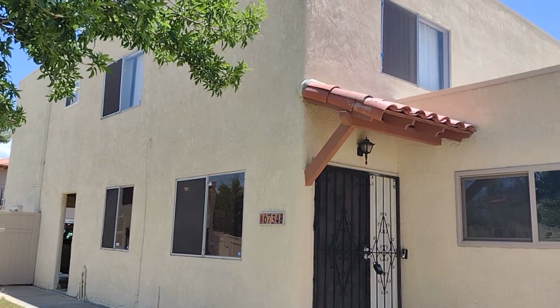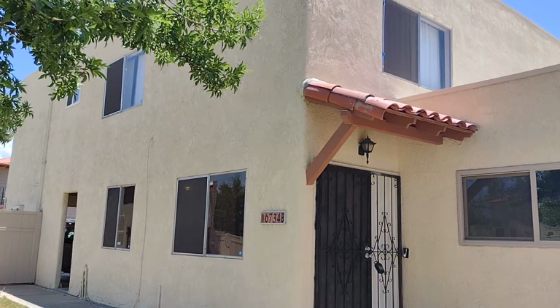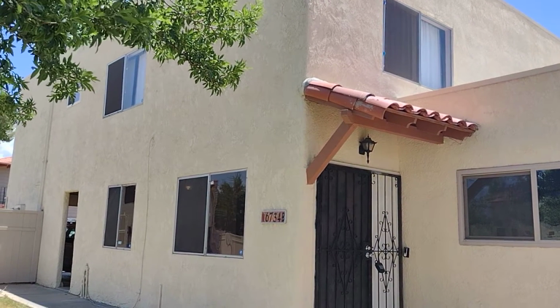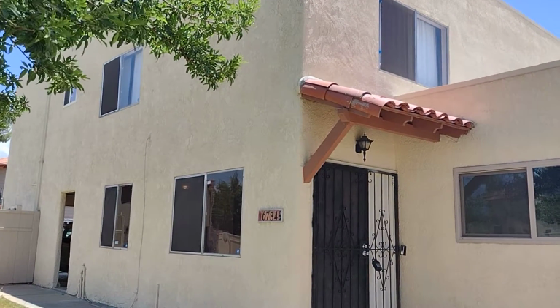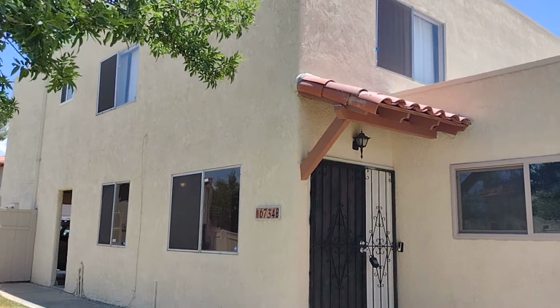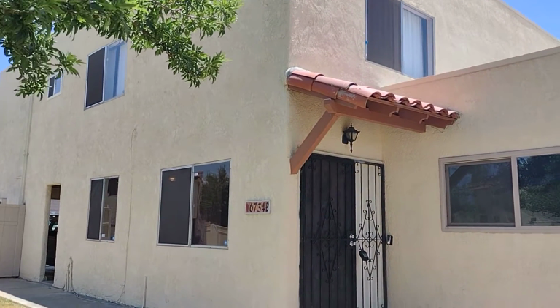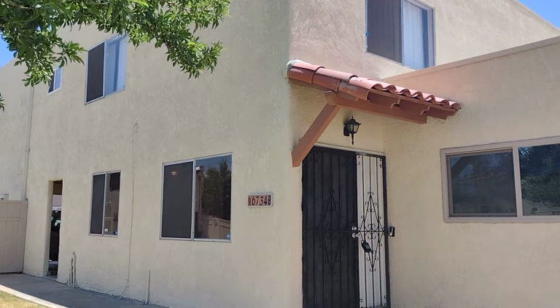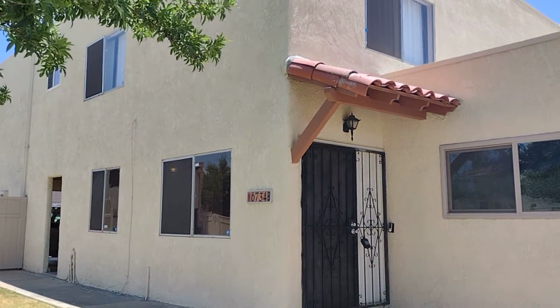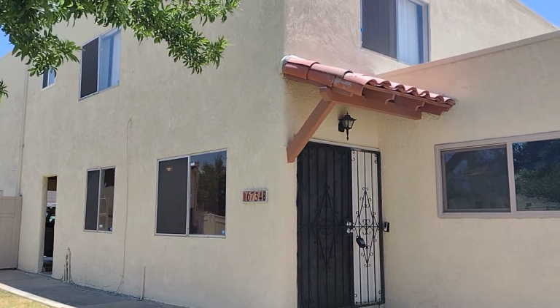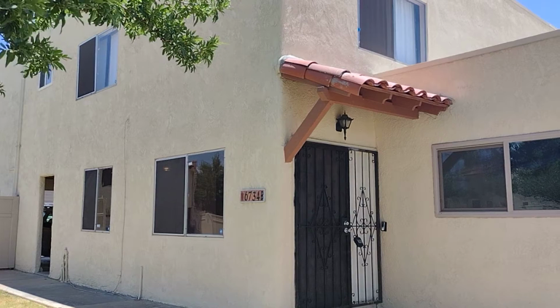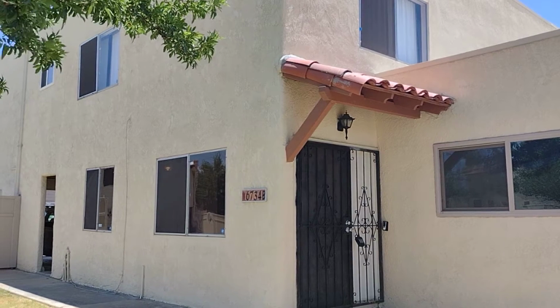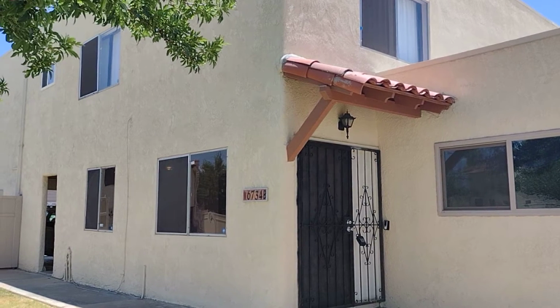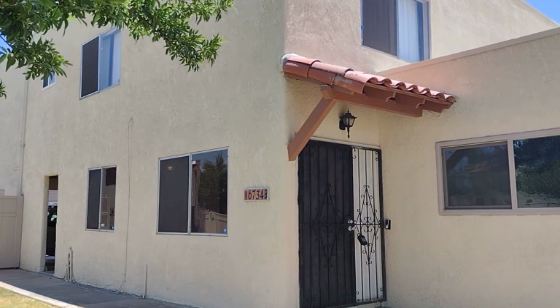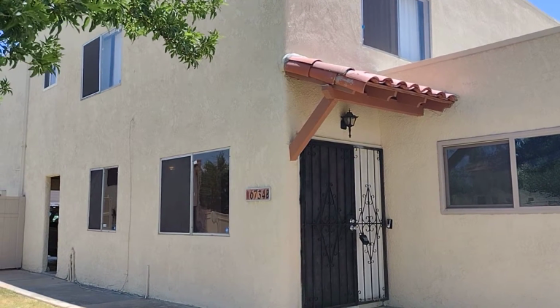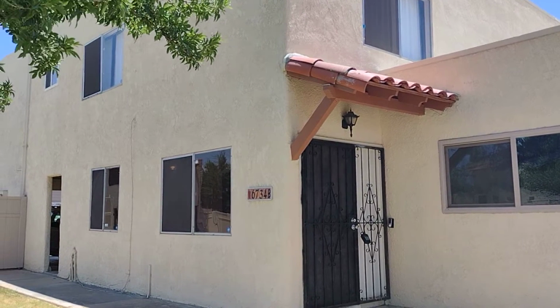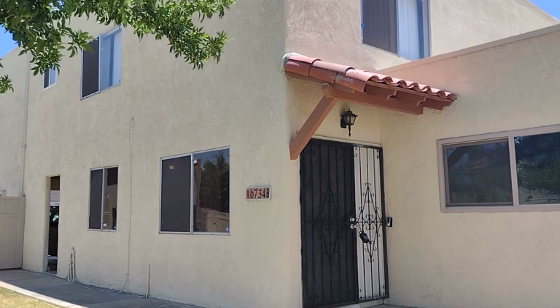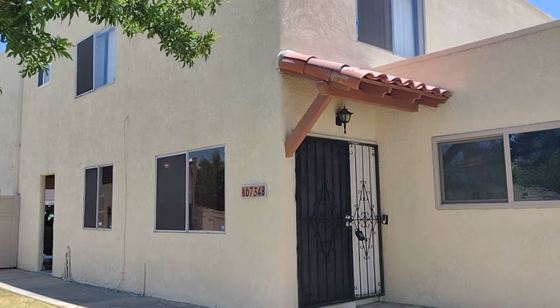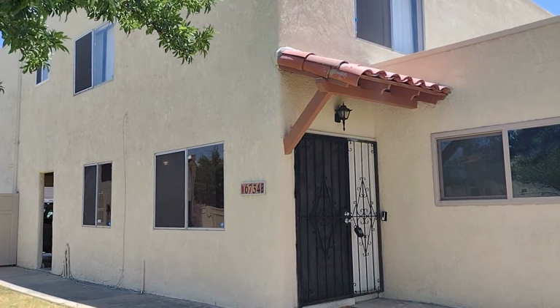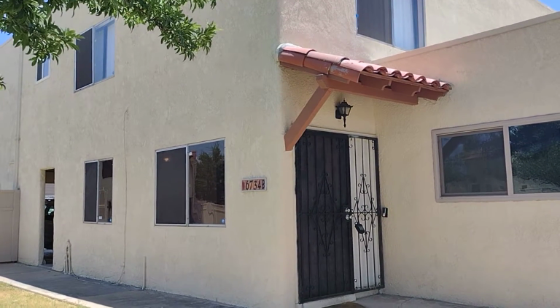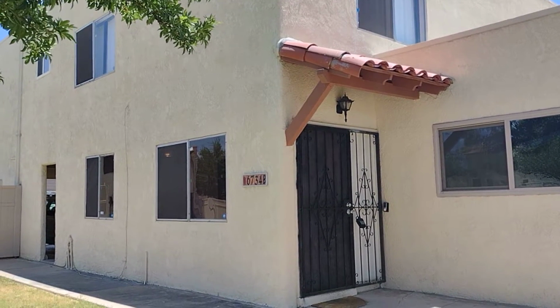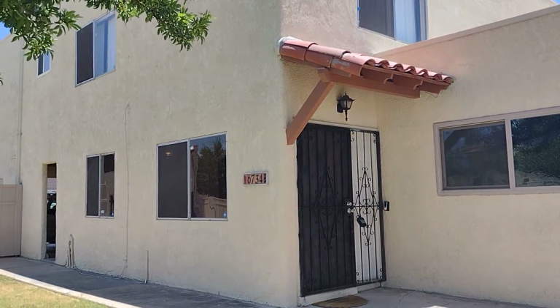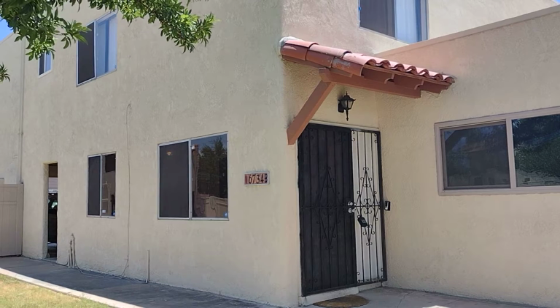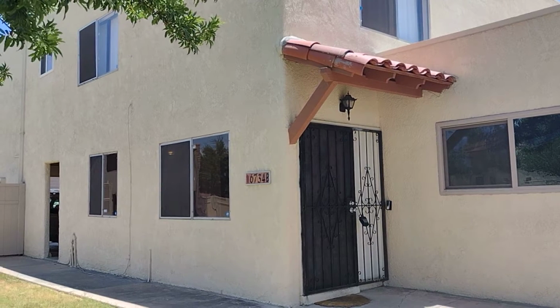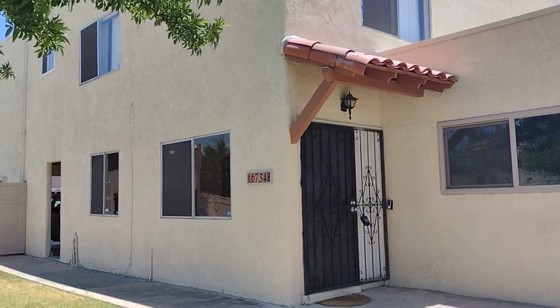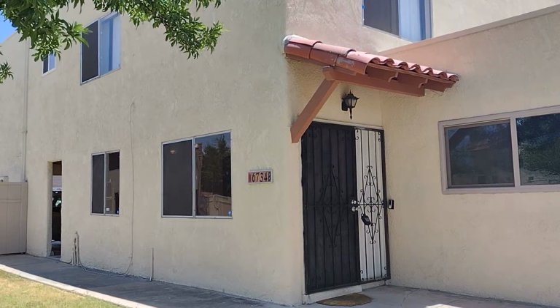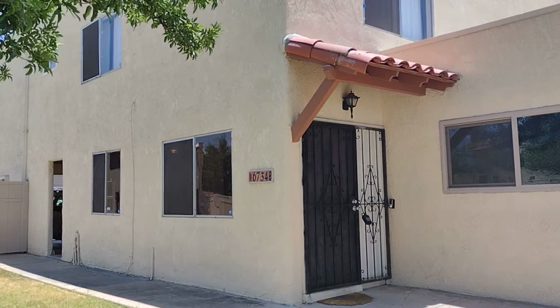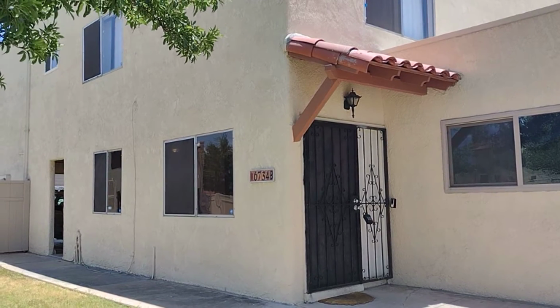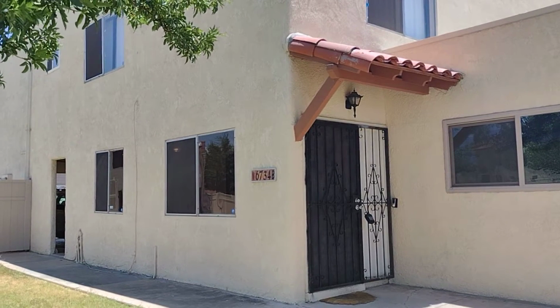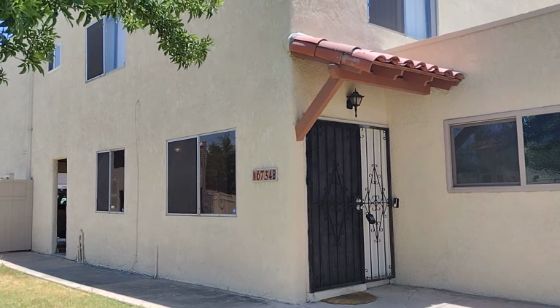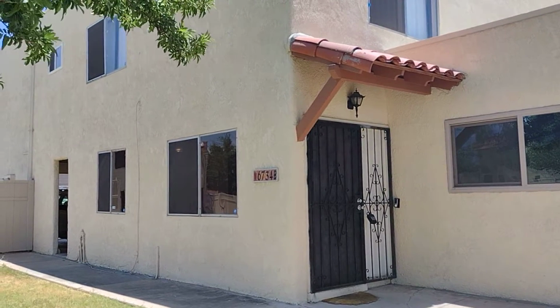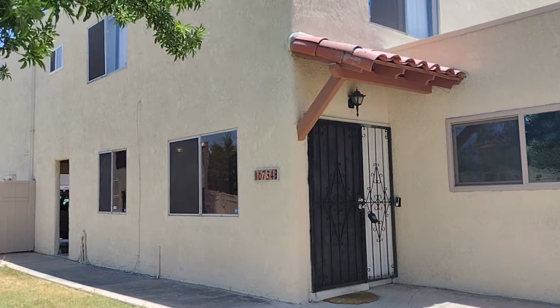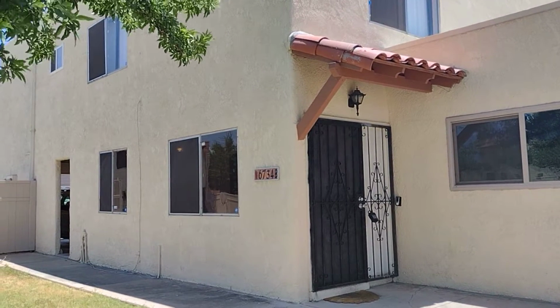Hi, this is Heather with Blue Fox Properties. Today we are at 6734 East Cali La Paz and we will be looking at Unit B. This is a two-bedroom, one-bath townhome. Let's check out the neighborhood.